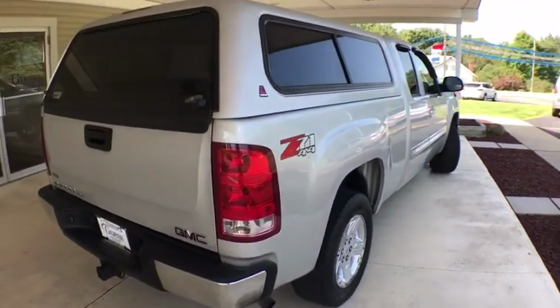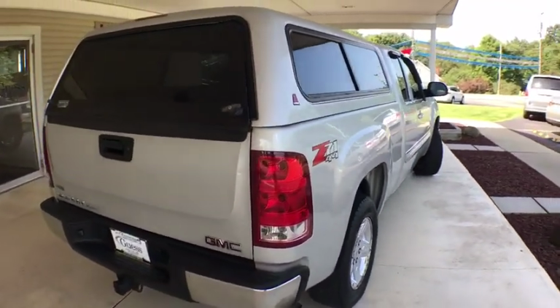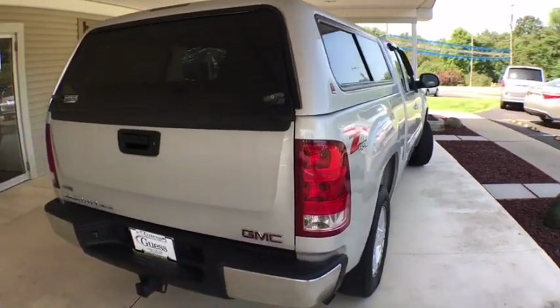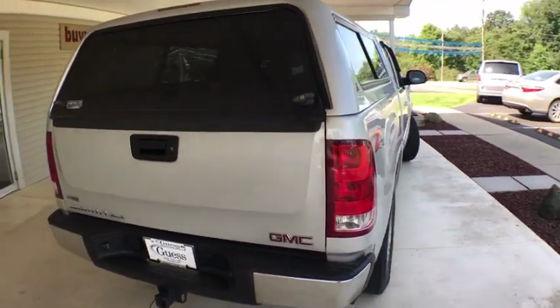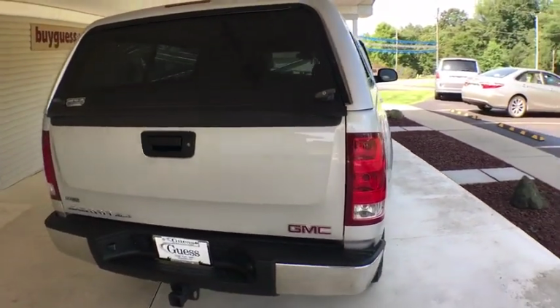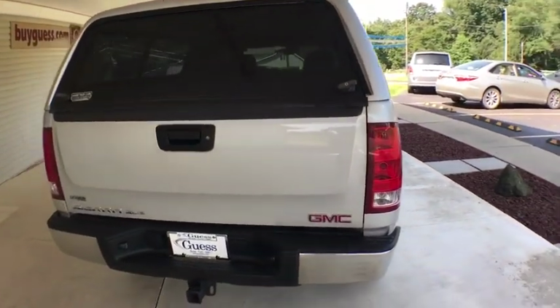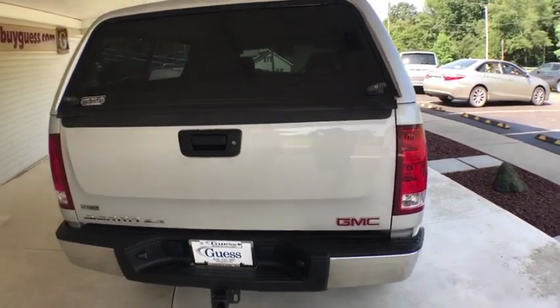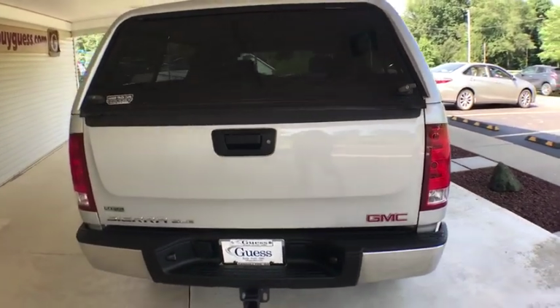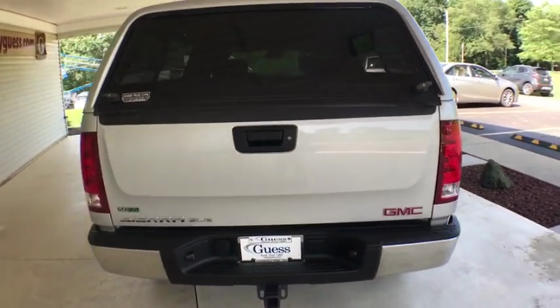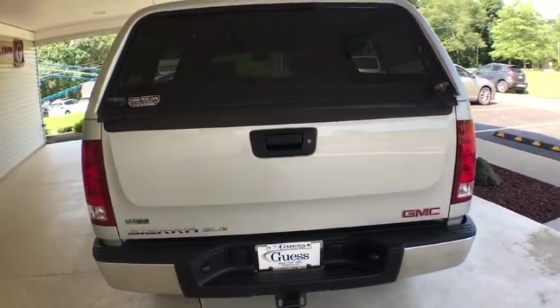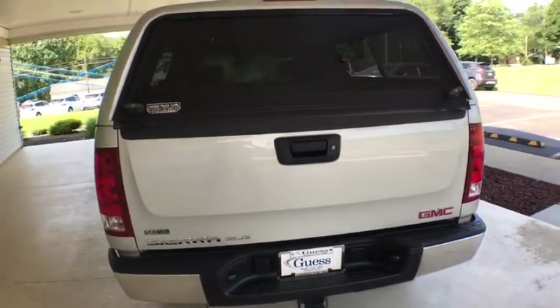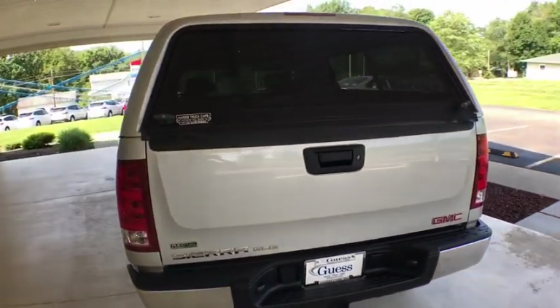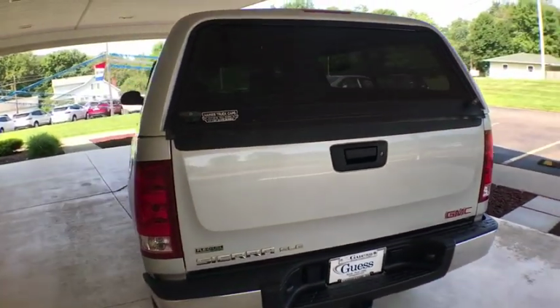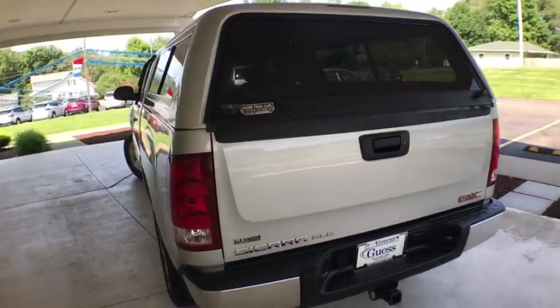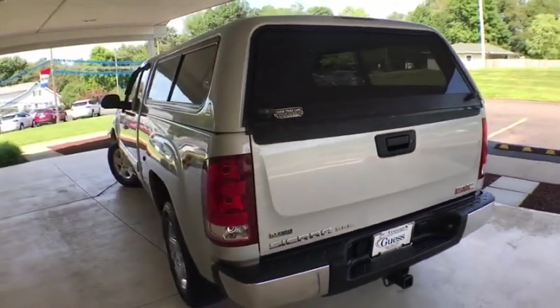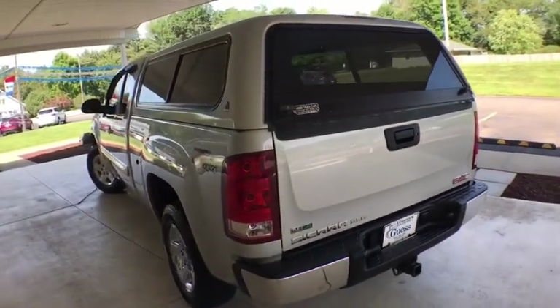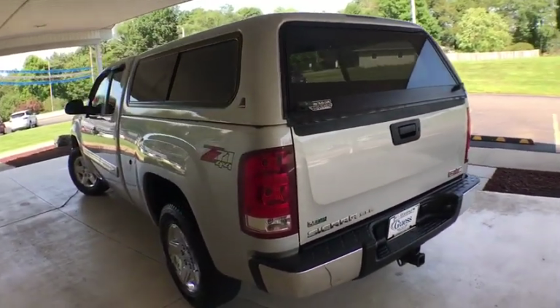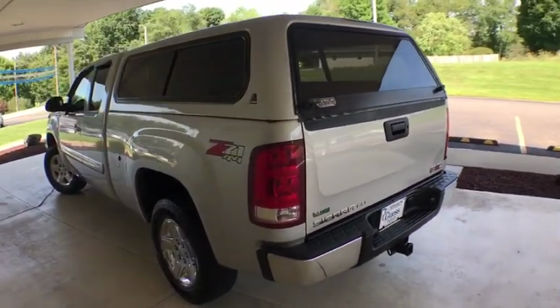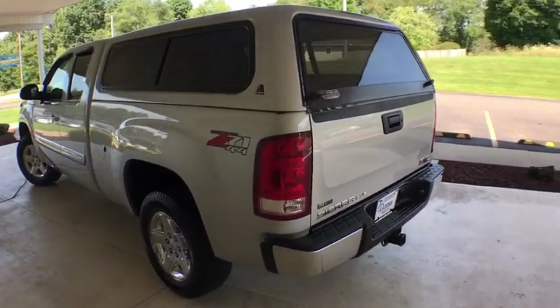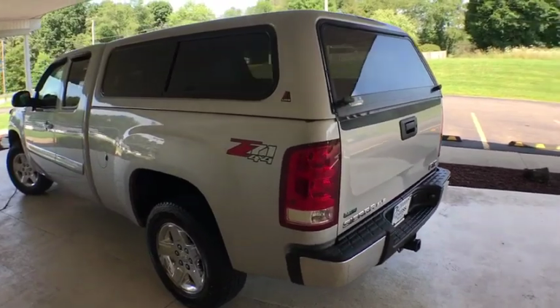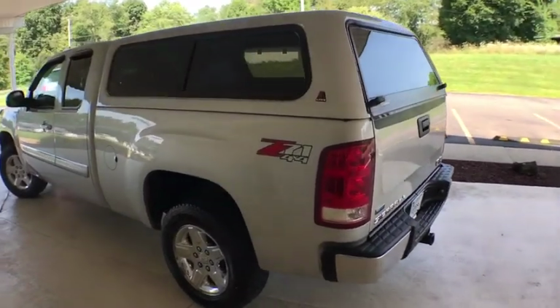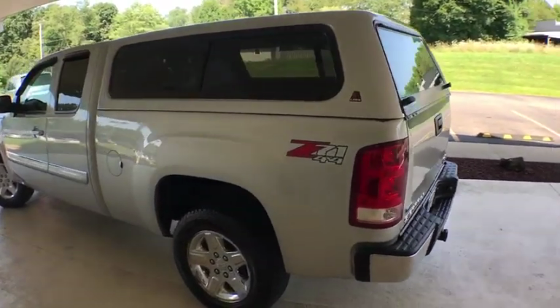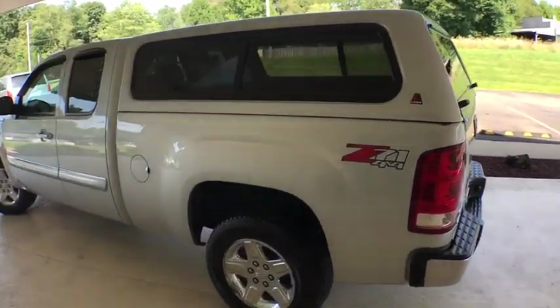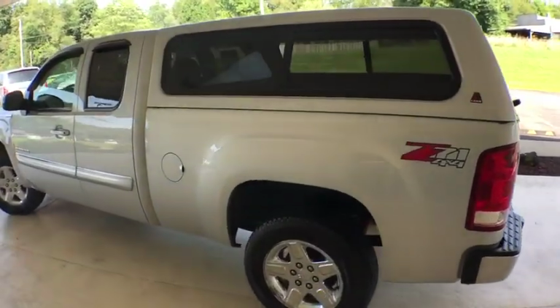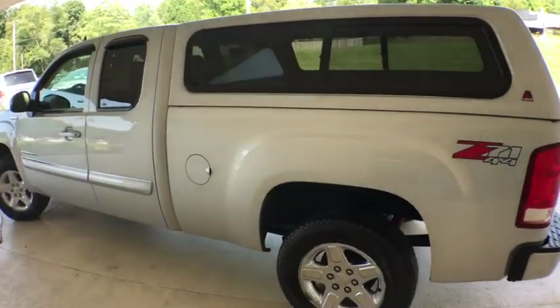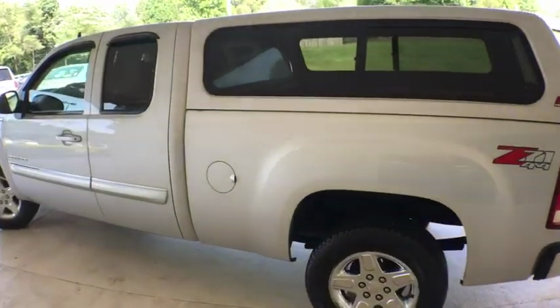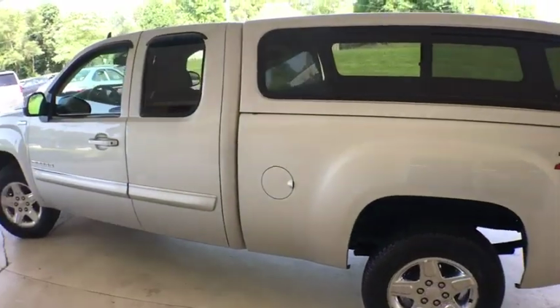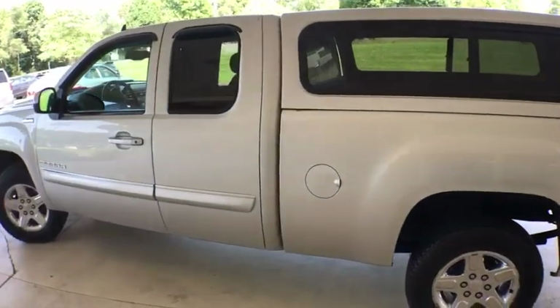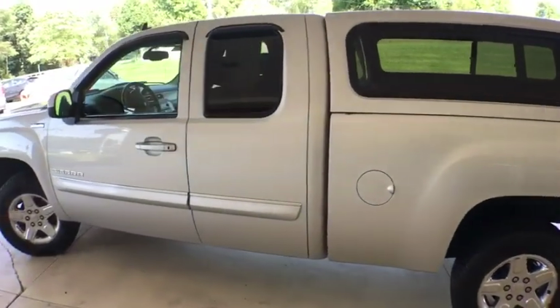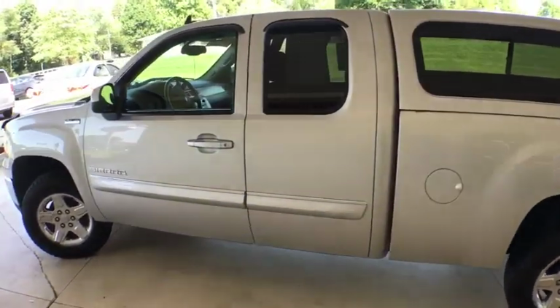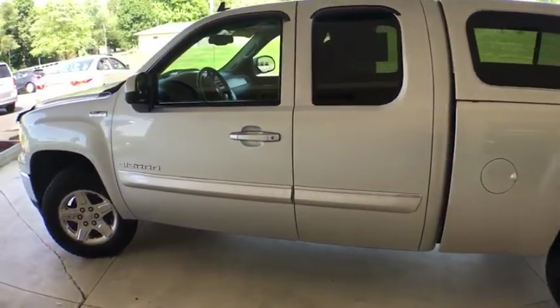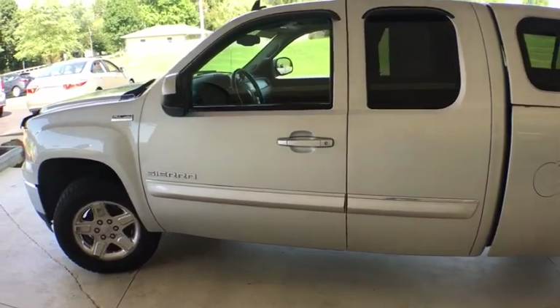The Sierra 1500 now comes with an automatic transmission that combines high max hauling capability with precise control. This vehicle has less than 90,000 miles. Here are some of this vehicle's great options.